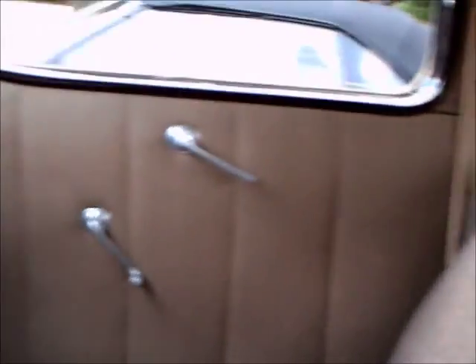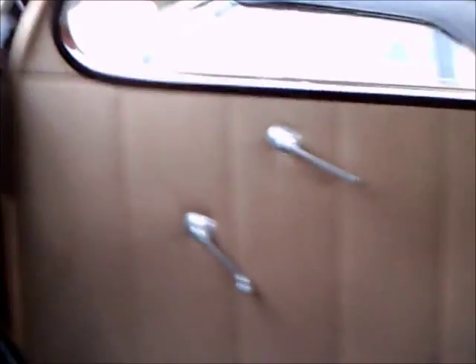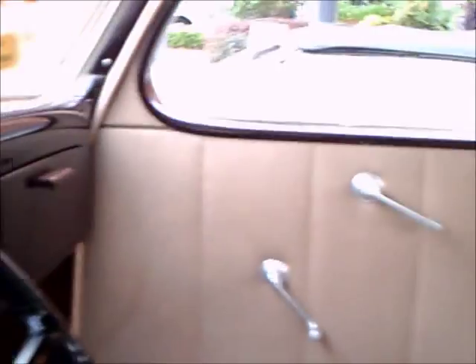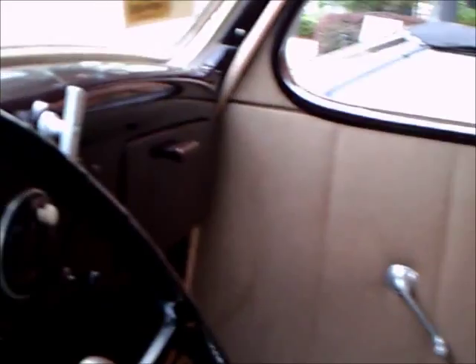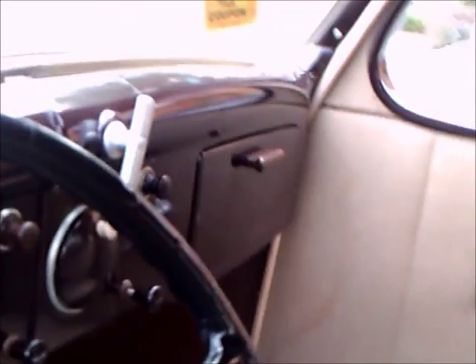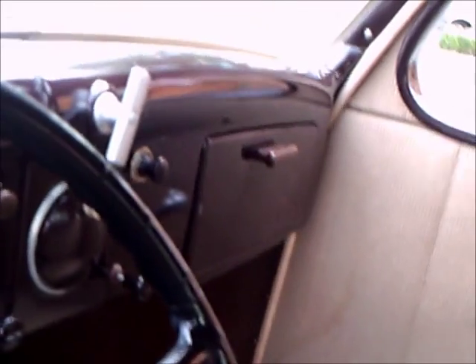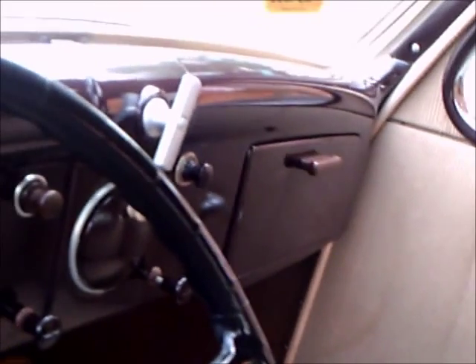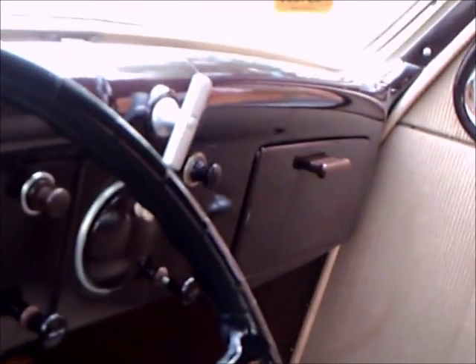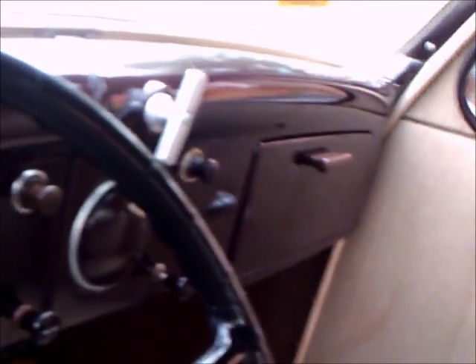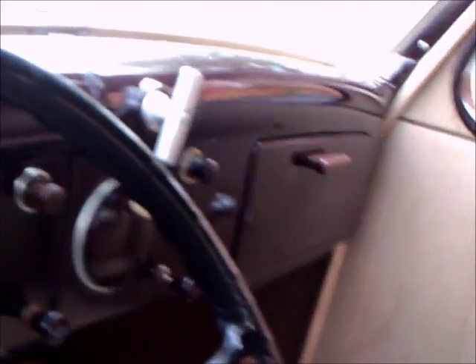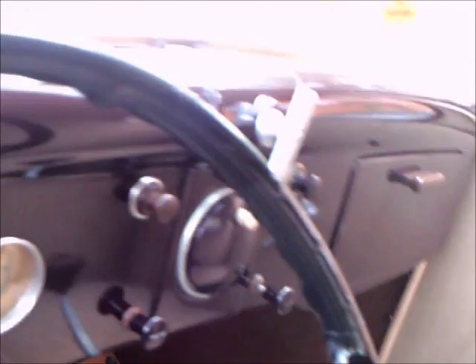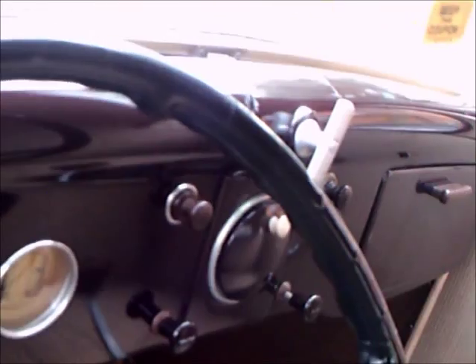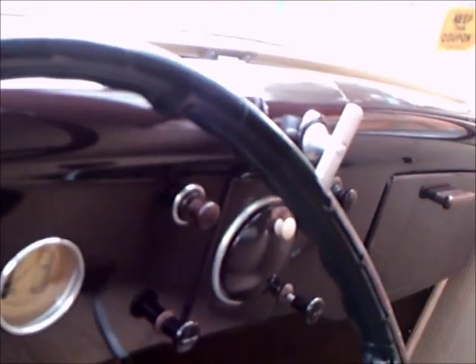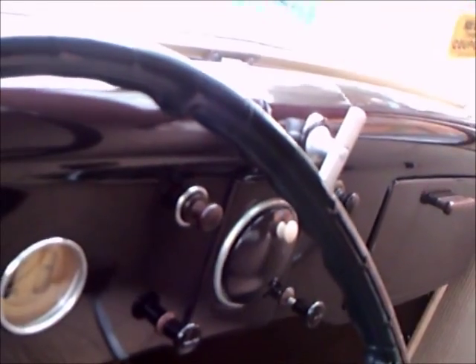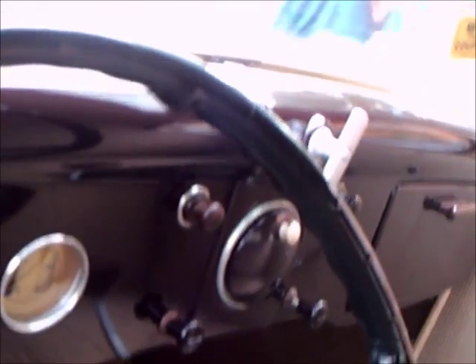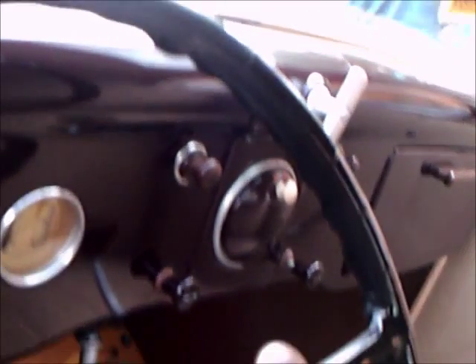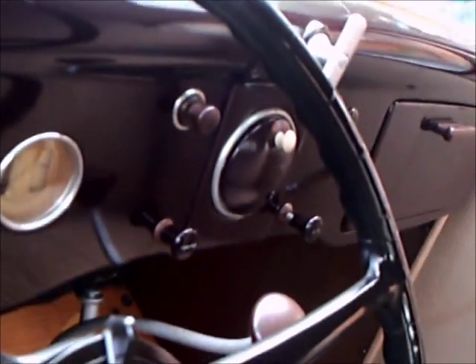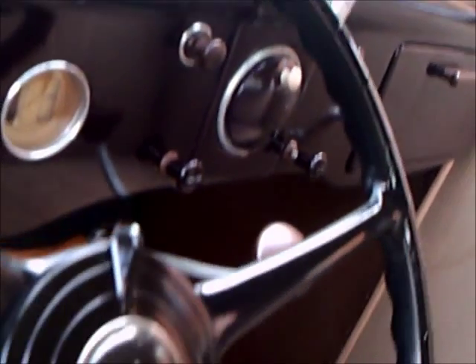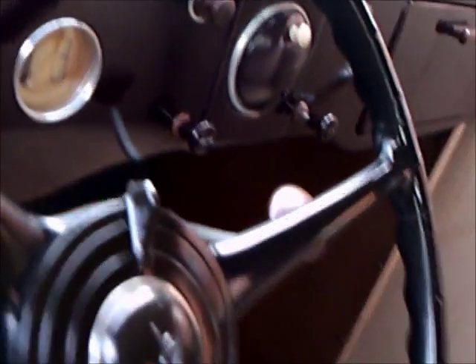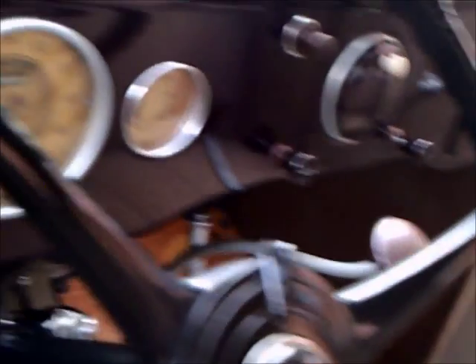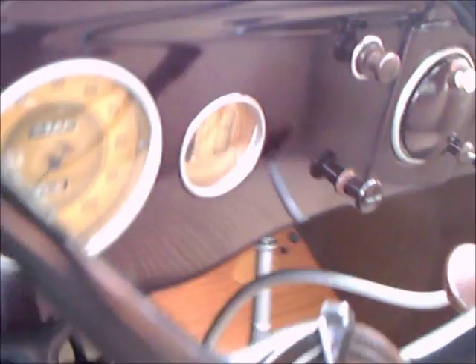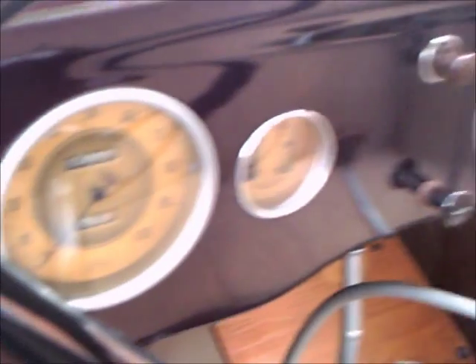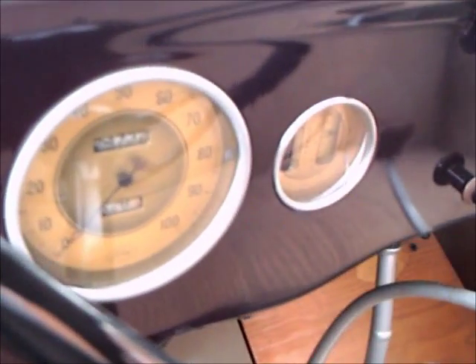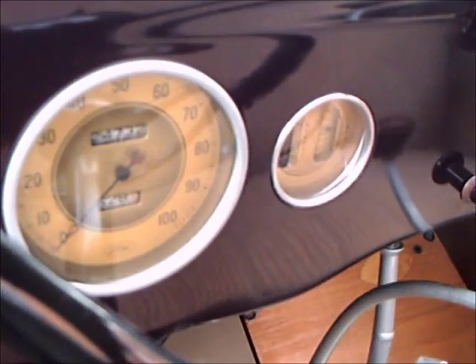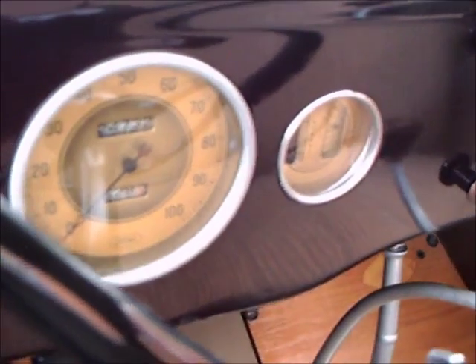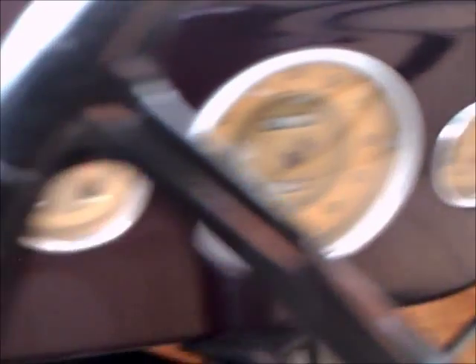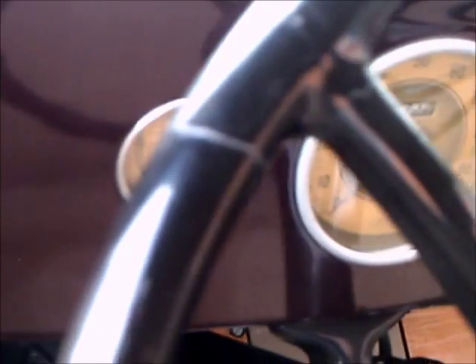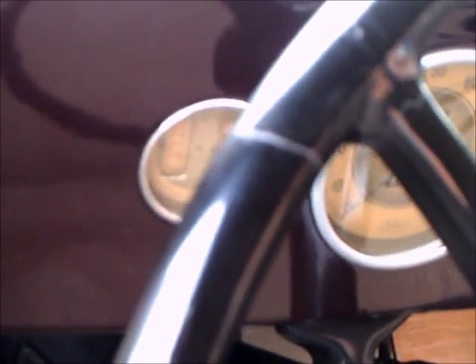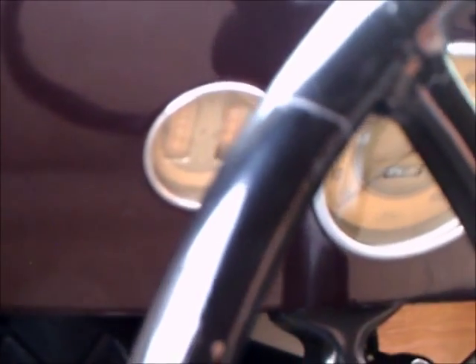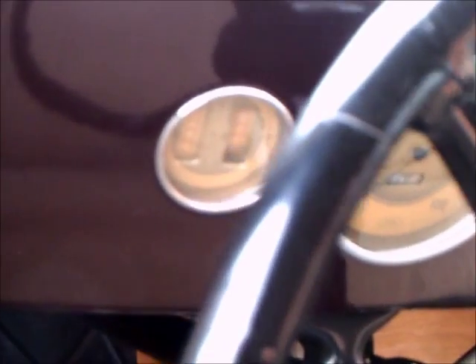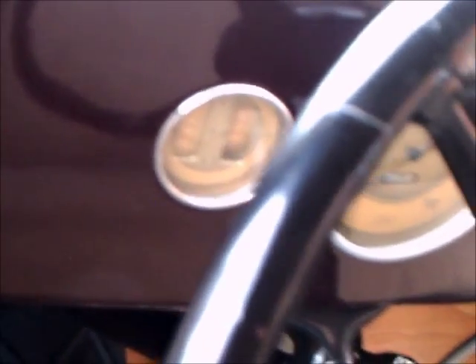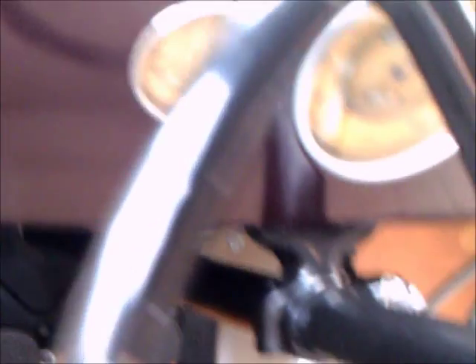Nice upholstery, very, very nice. And here's the dash, and again another lever to open the windshield, so you have plenty of ventilation.